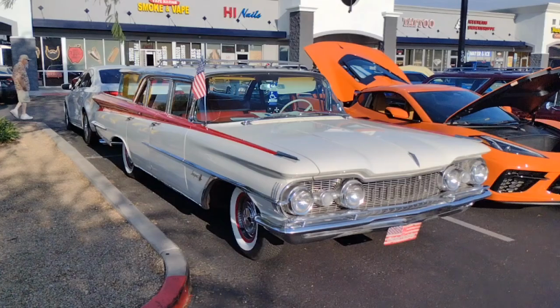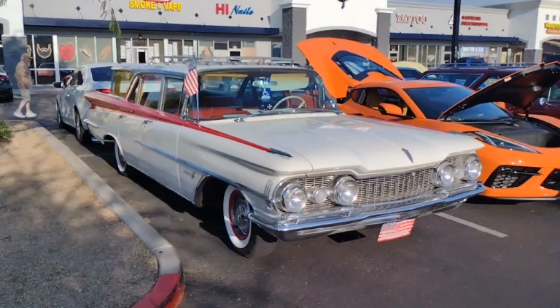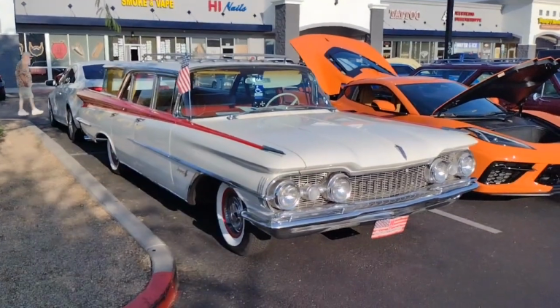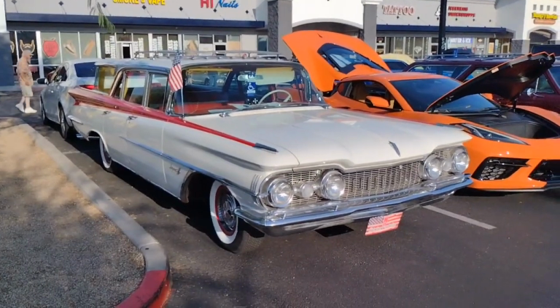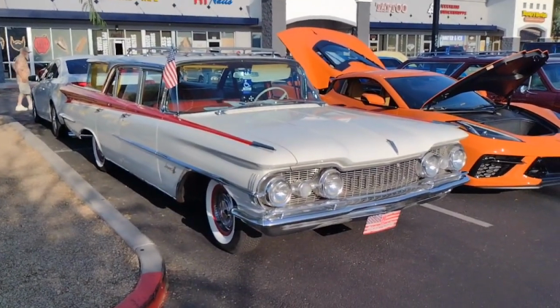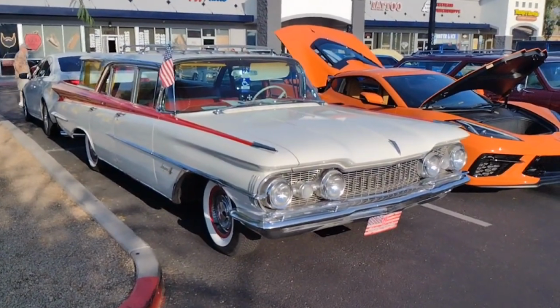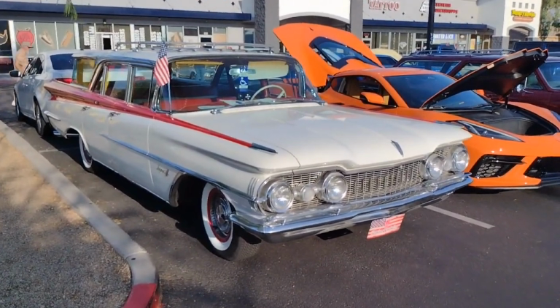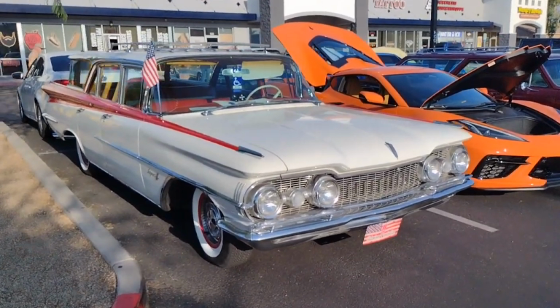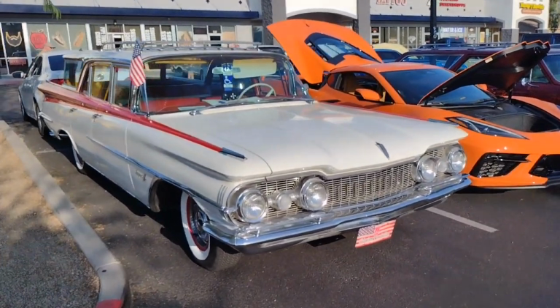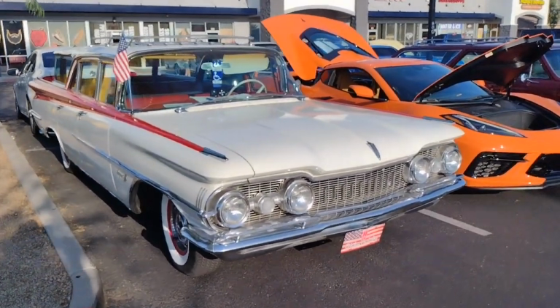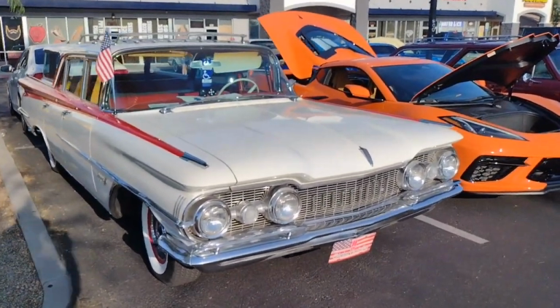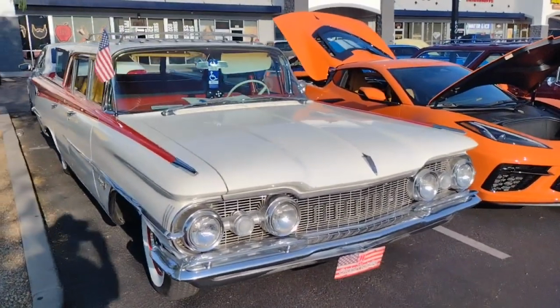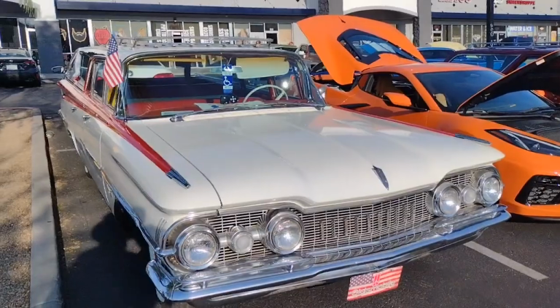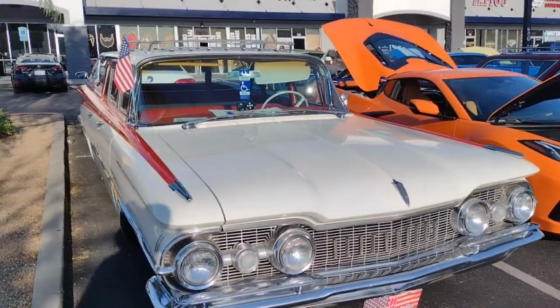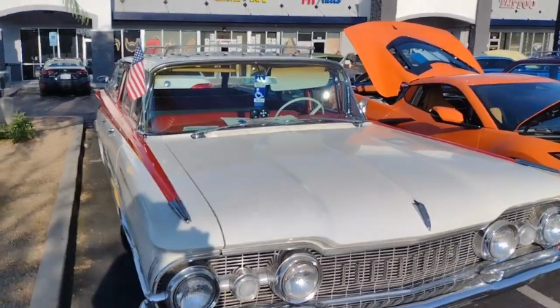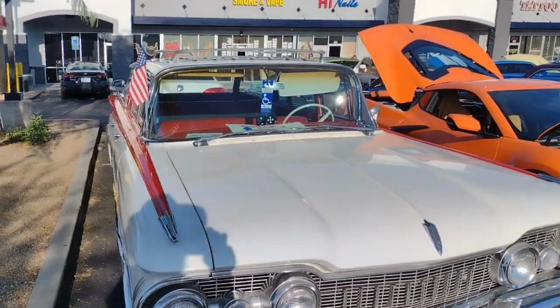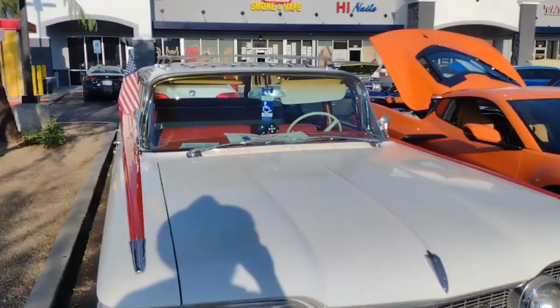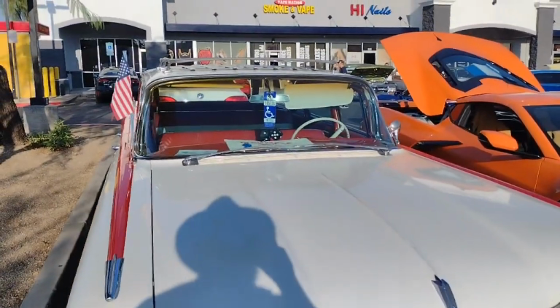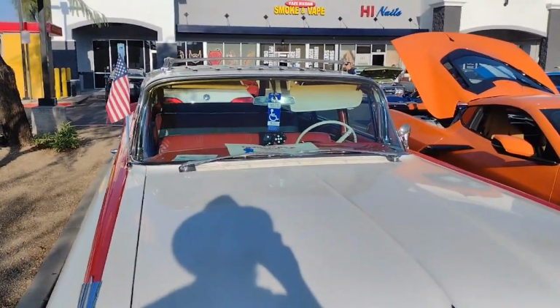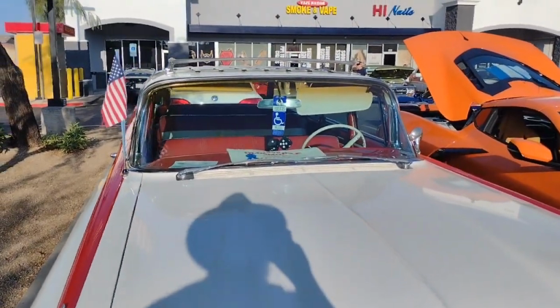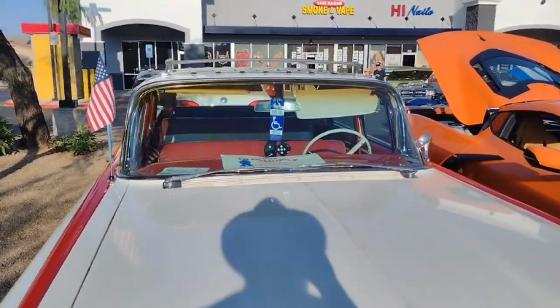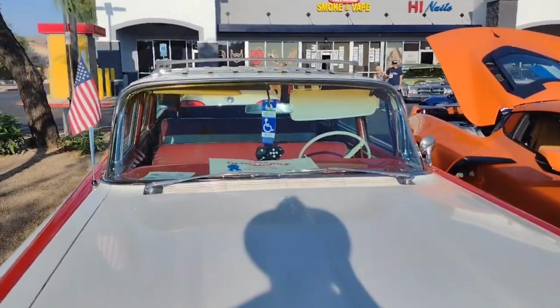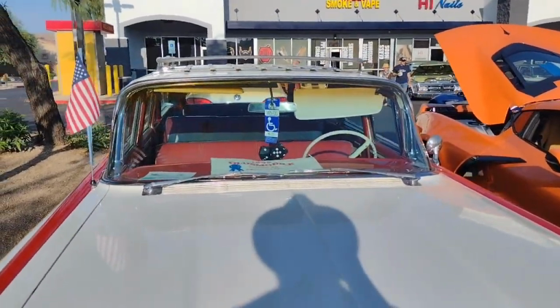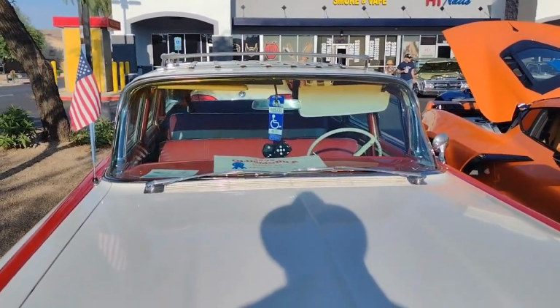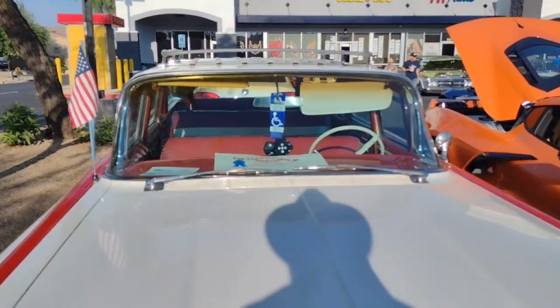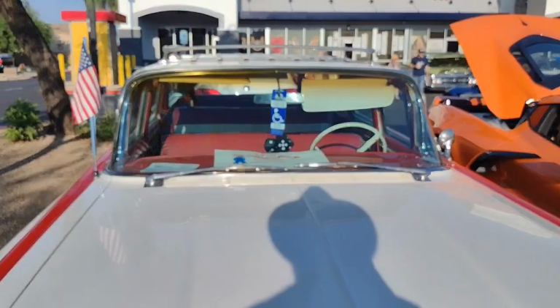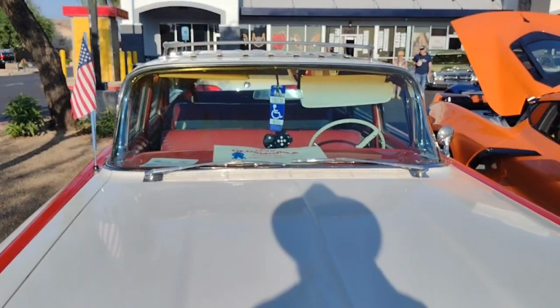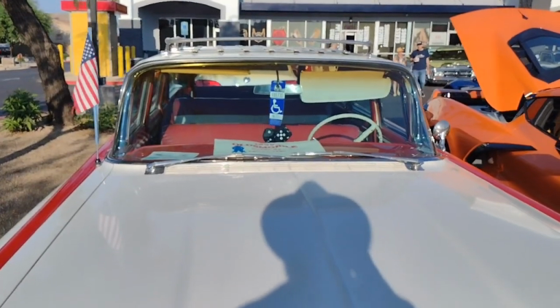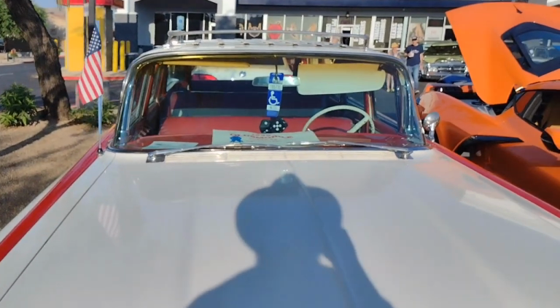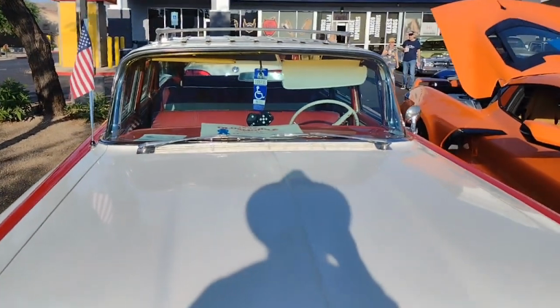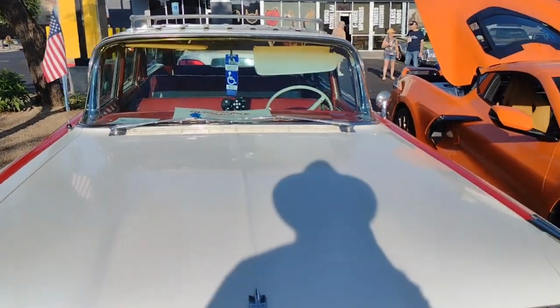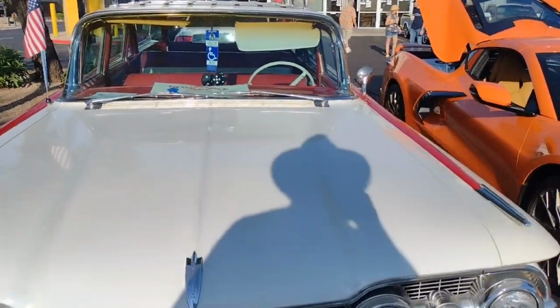Welcome back to the channel folks. Check out this Oldsmobile station wagon — it's a 1959 Oldsmobile Super 88 Fiesta Wagon.